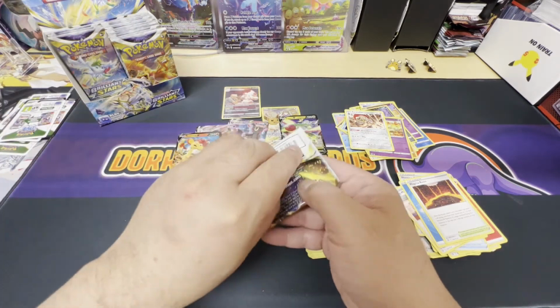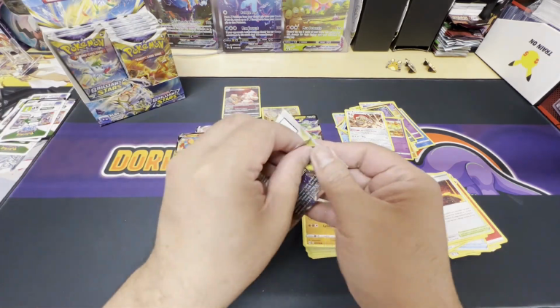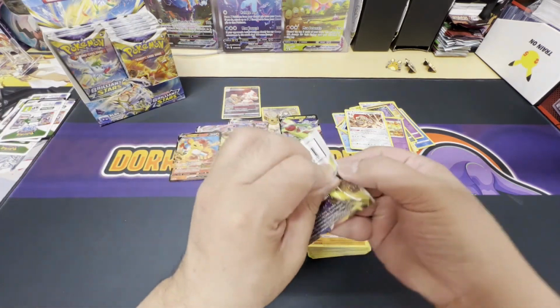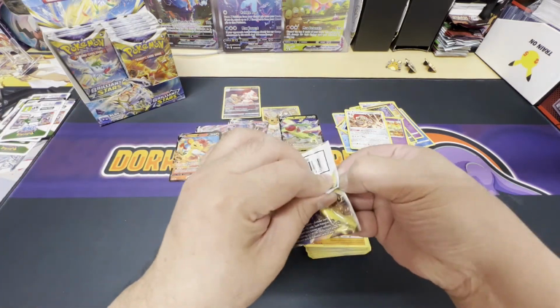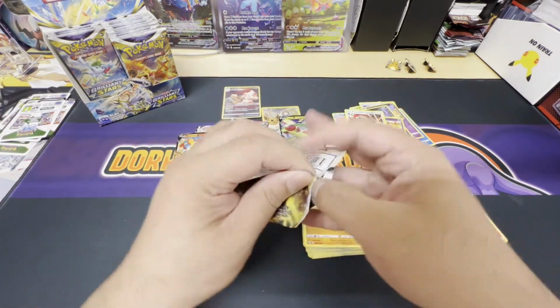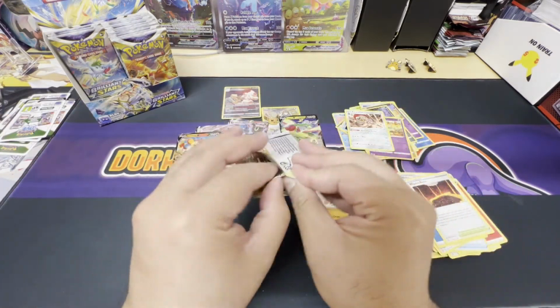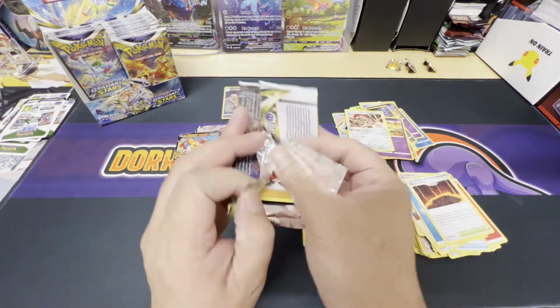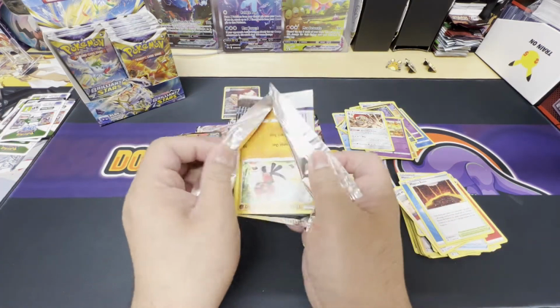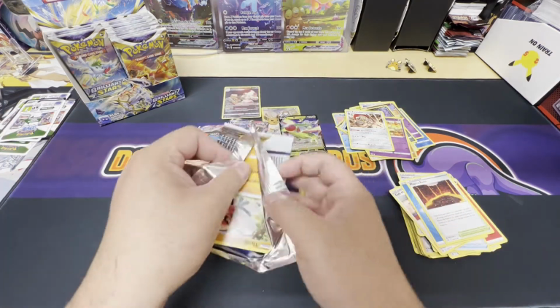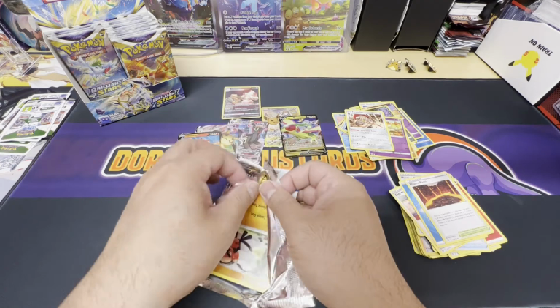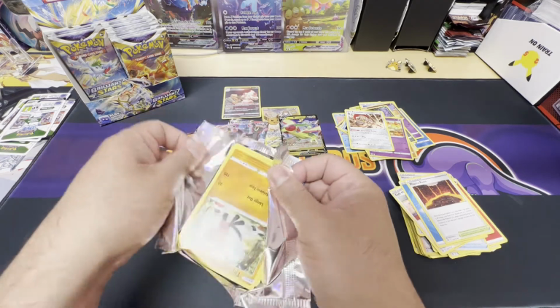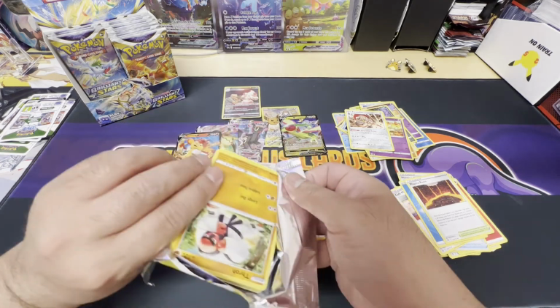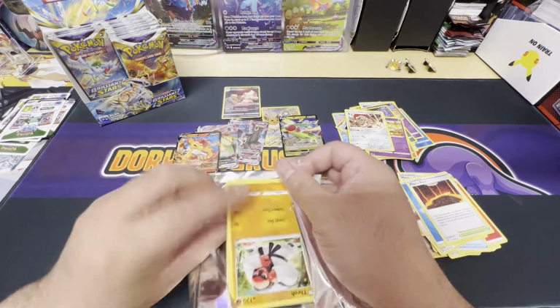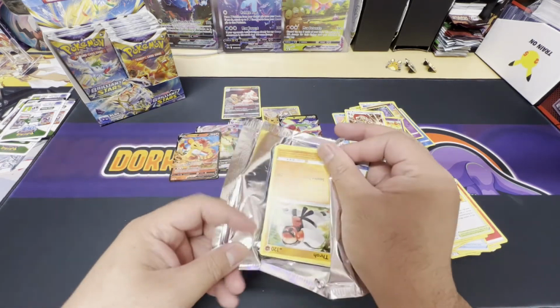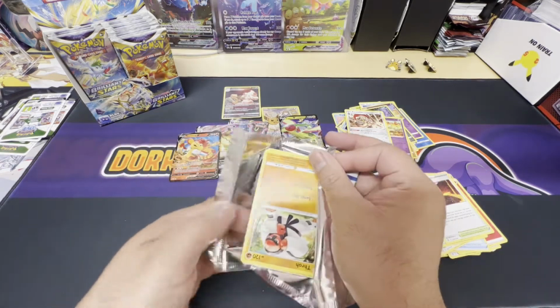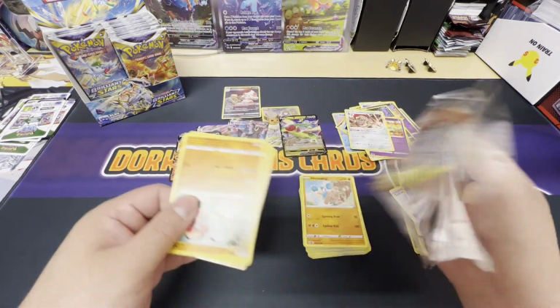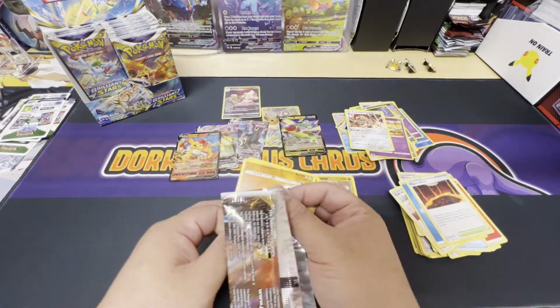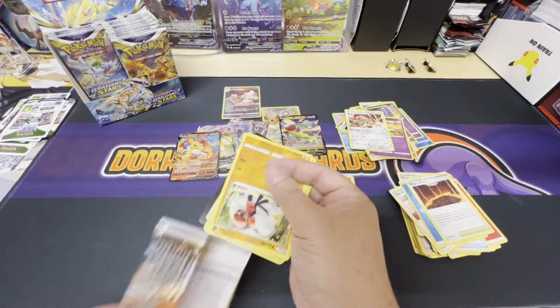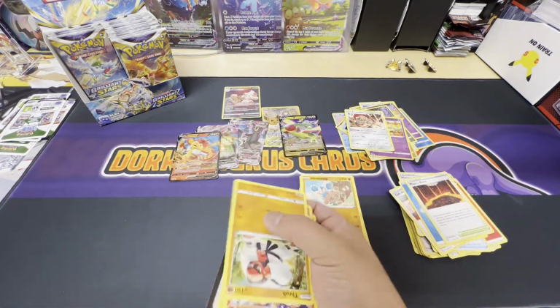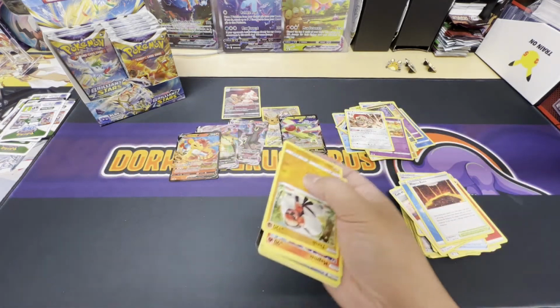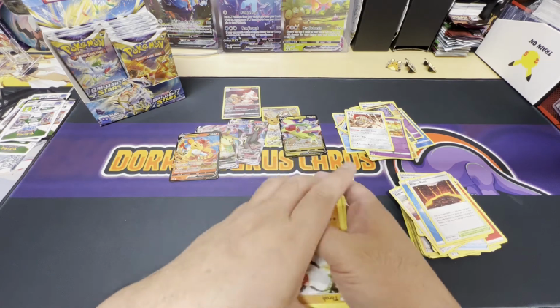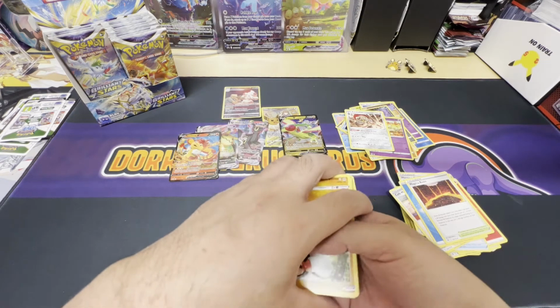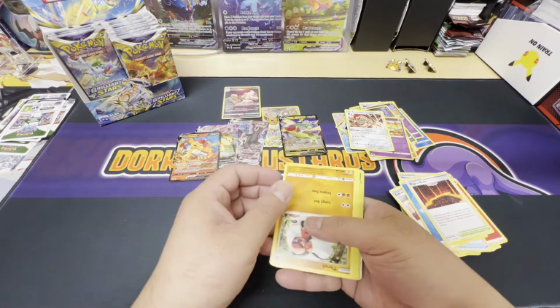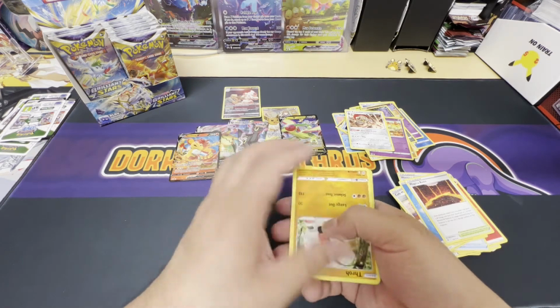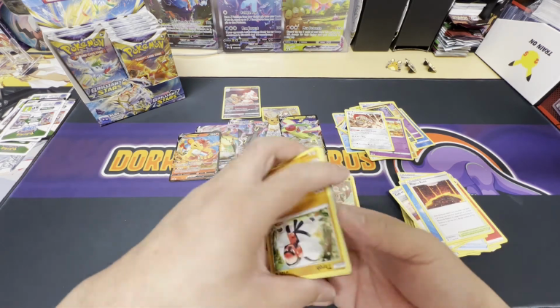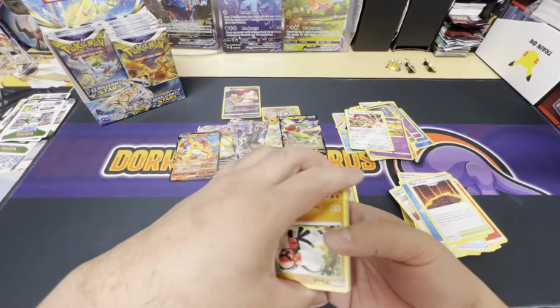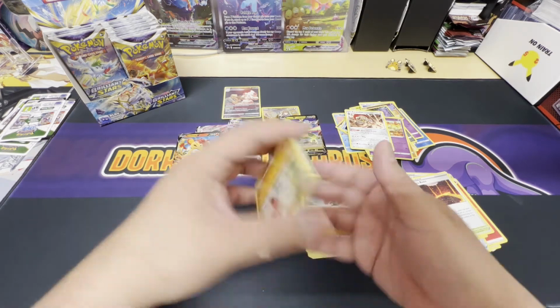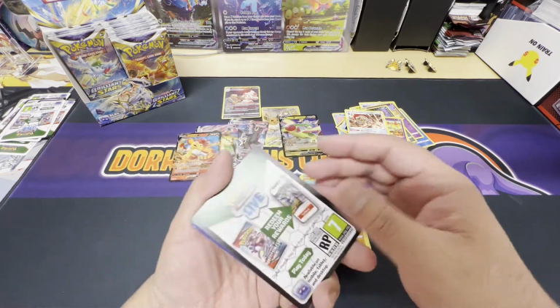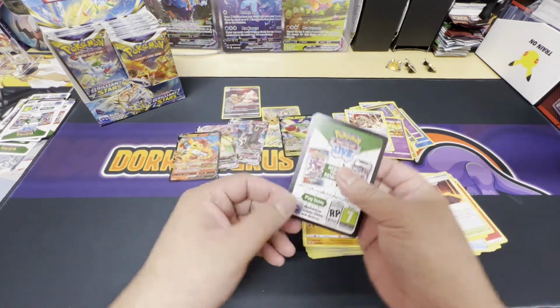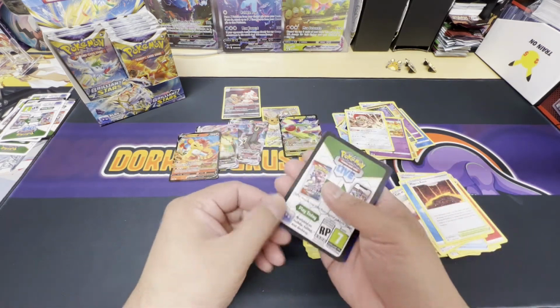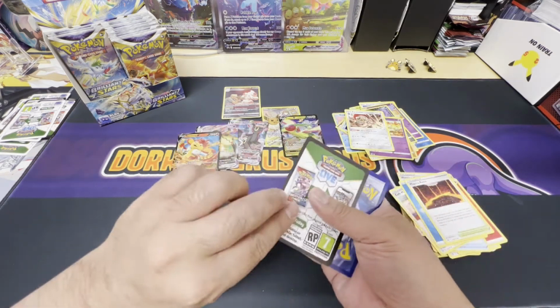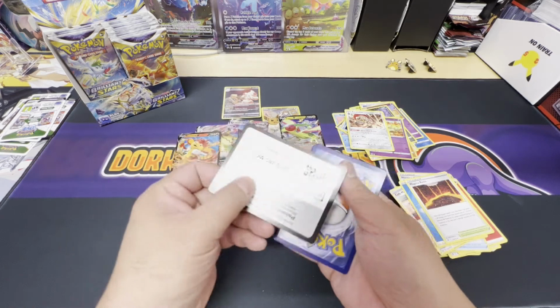Three more packs on the left. Not a bad booster box so far — let's see, that's three, four, five, six hits. And we got a black border.